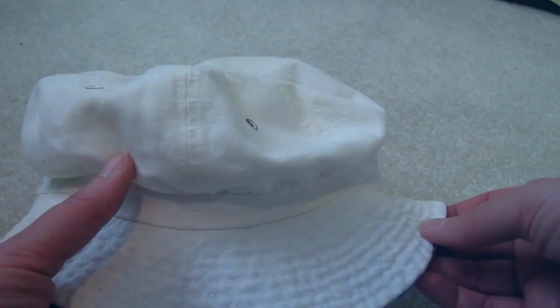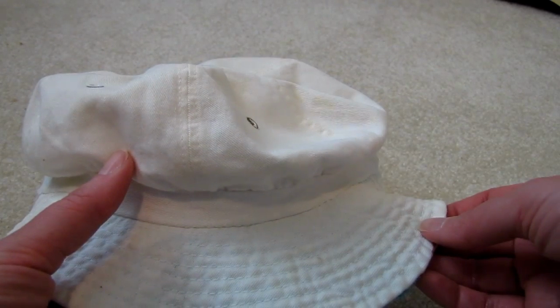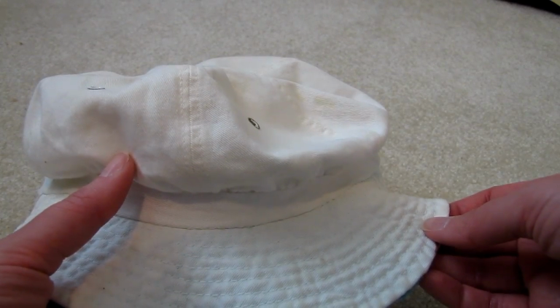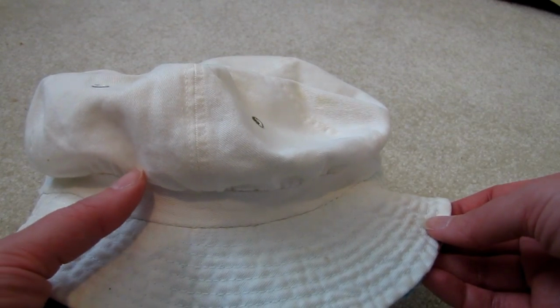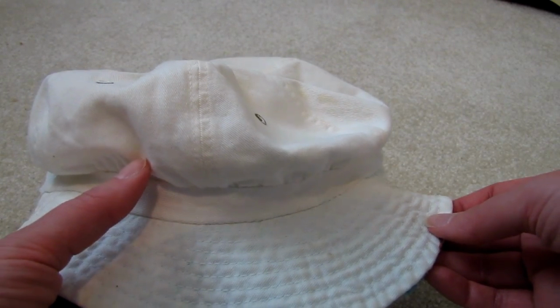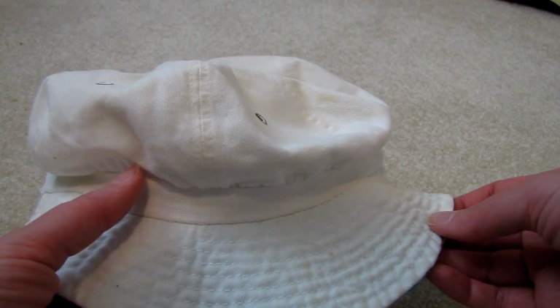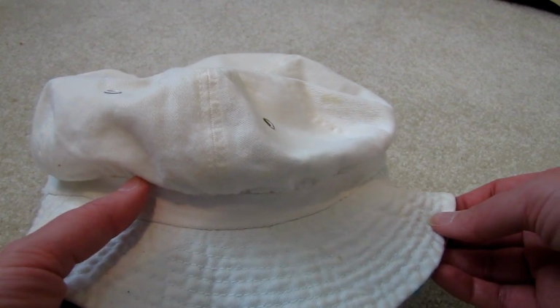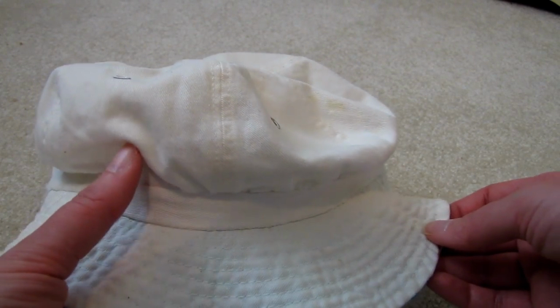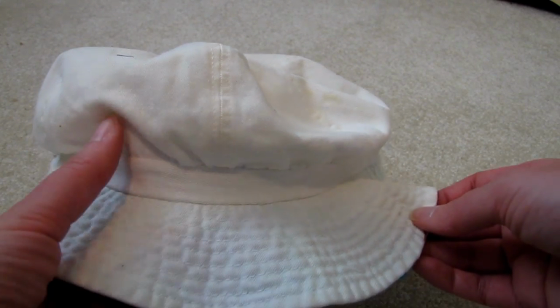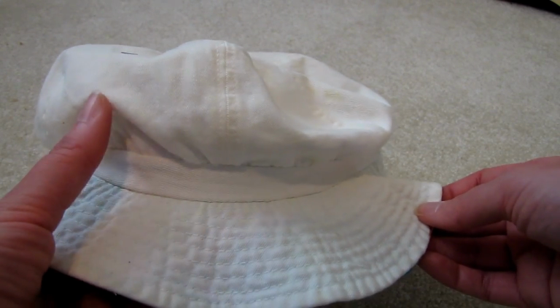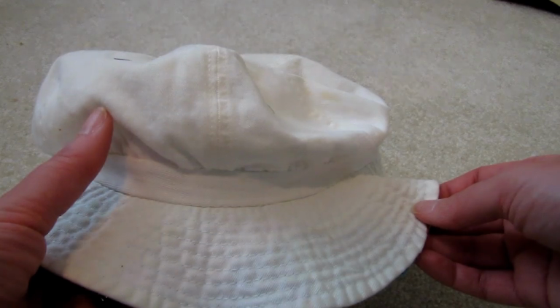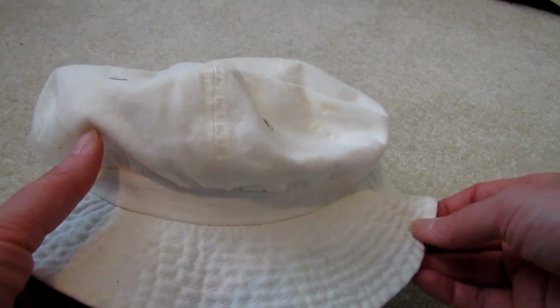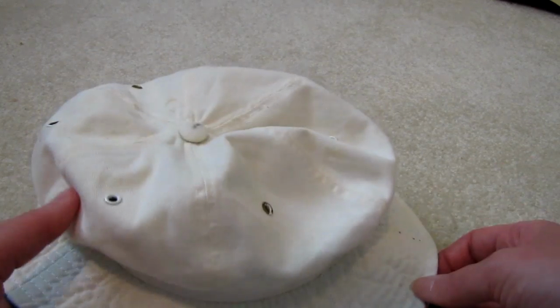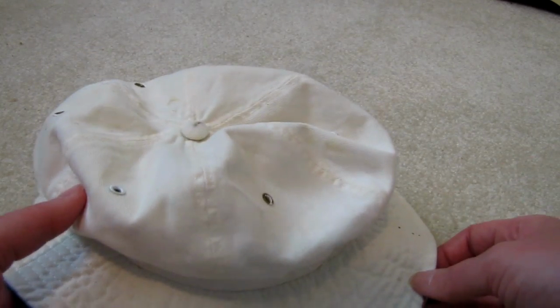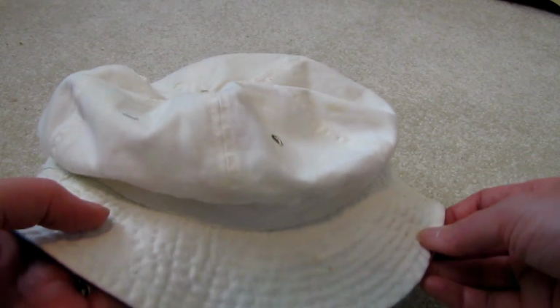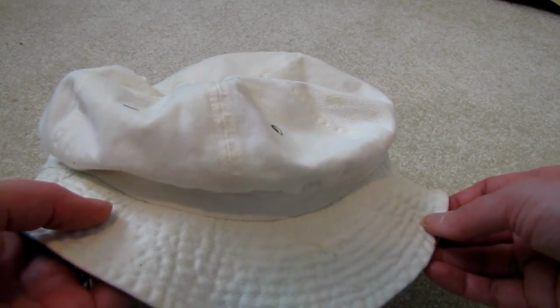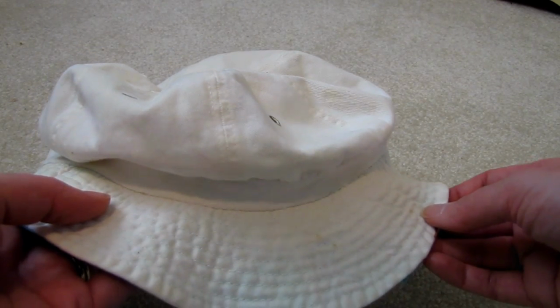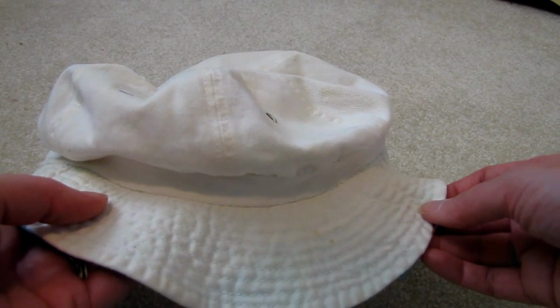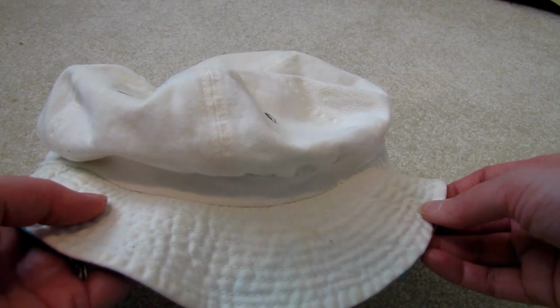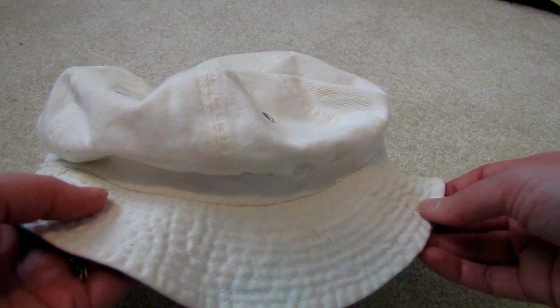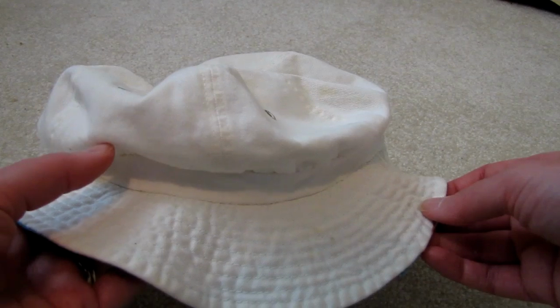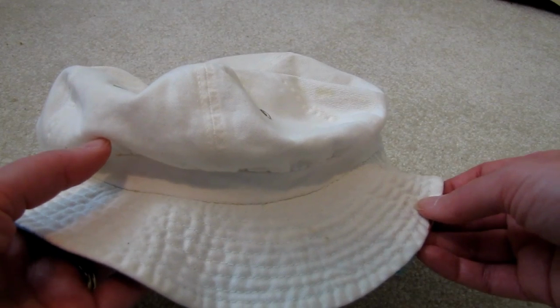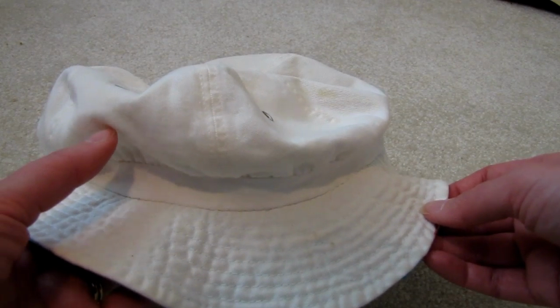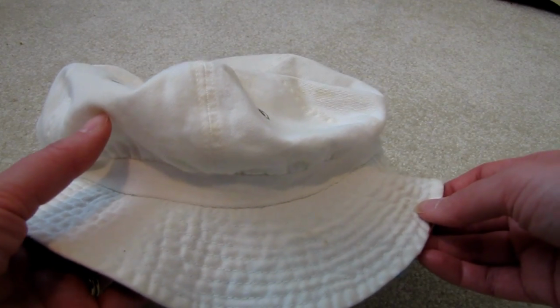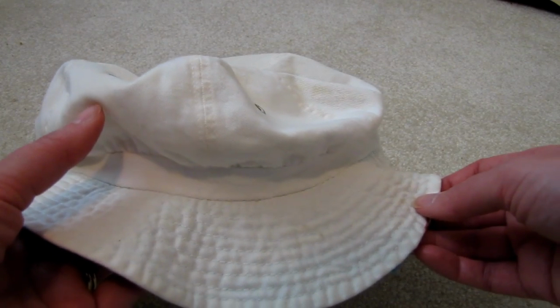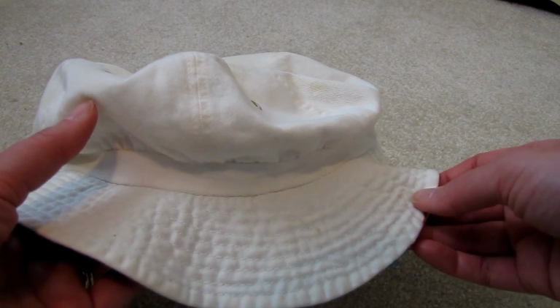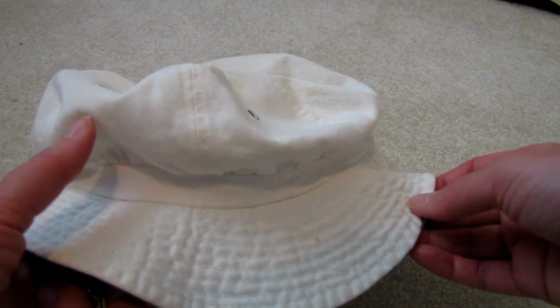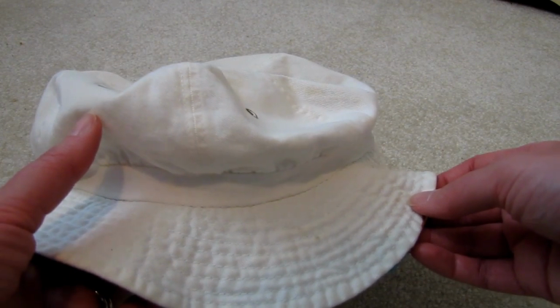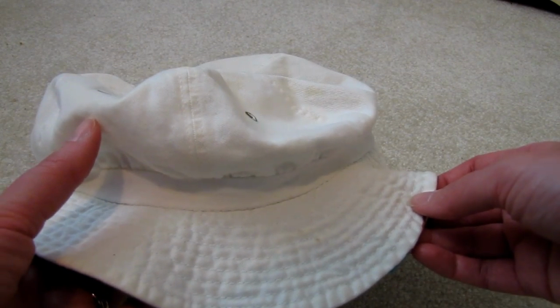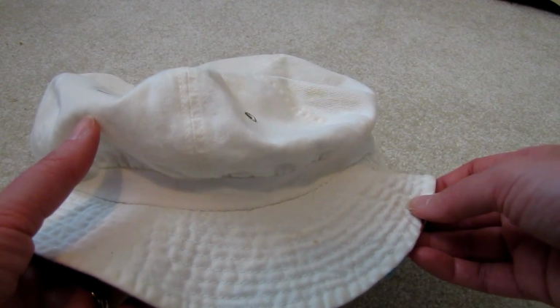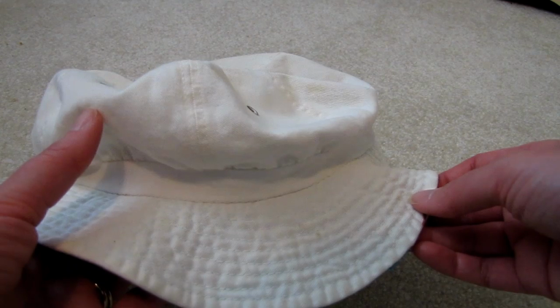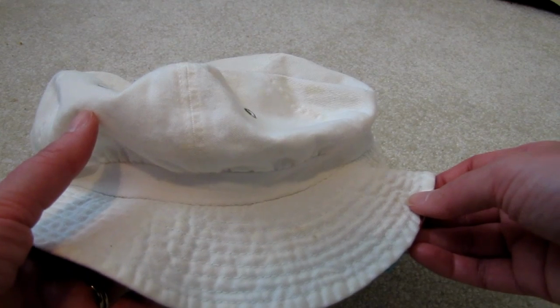I got the idea to create a fluffy summer hat because of my husband's old duck hat. So I thought I'd knit something that is slightly similar, though different enough. Let's get going!